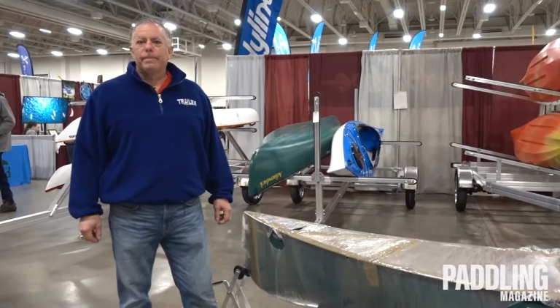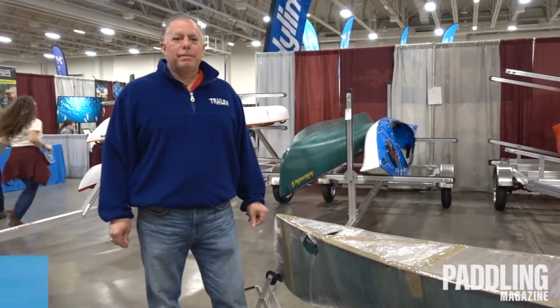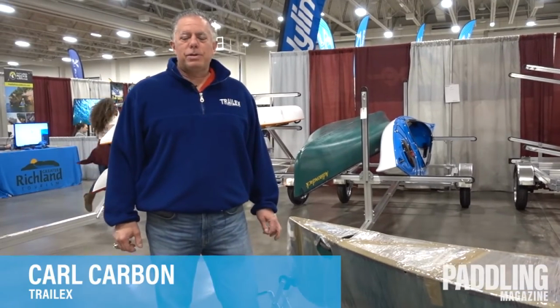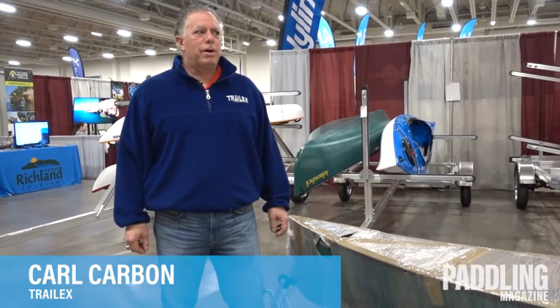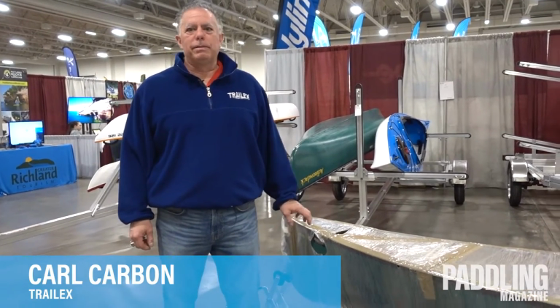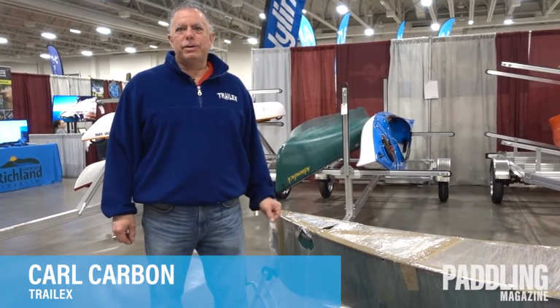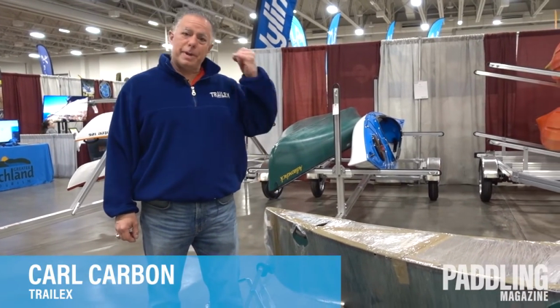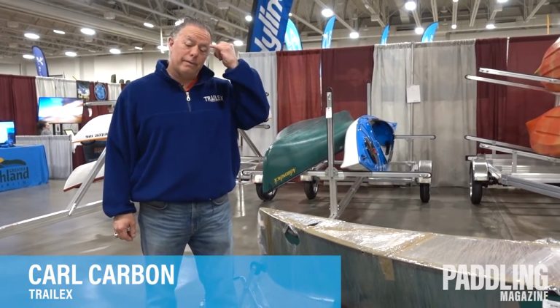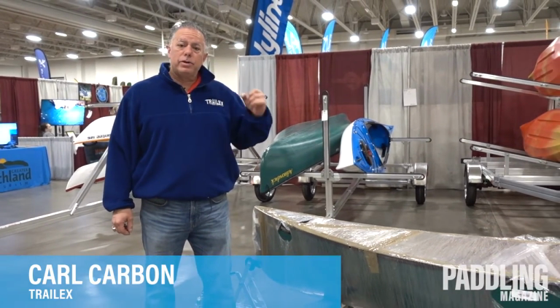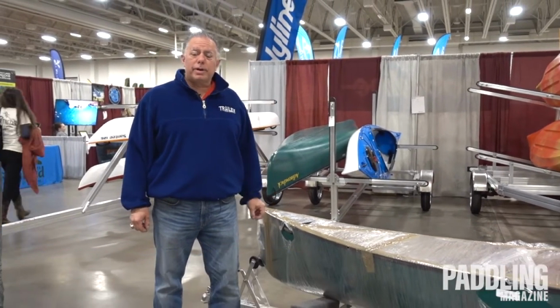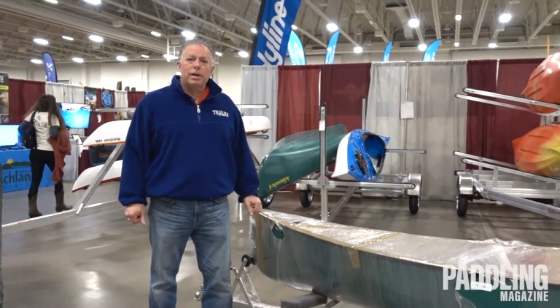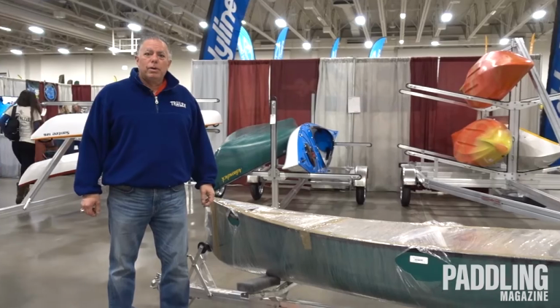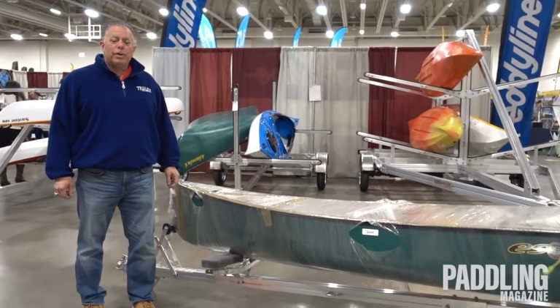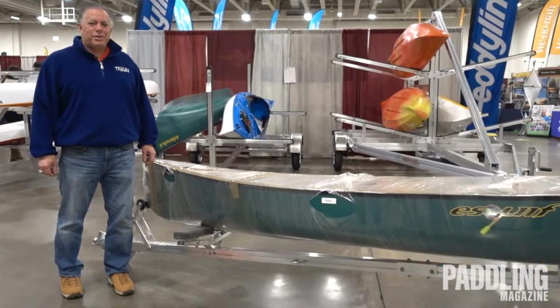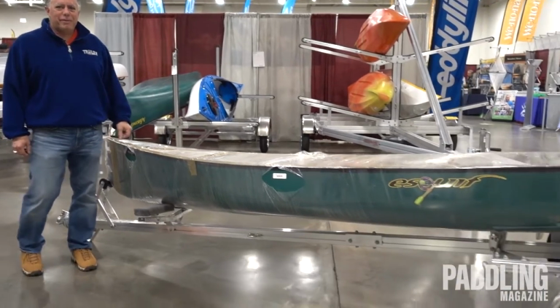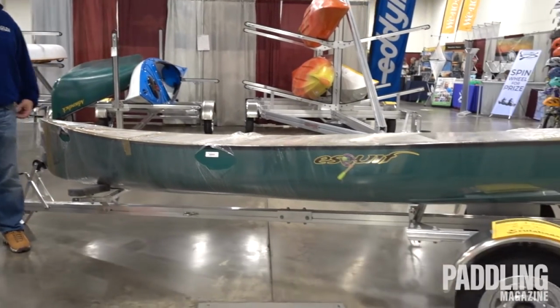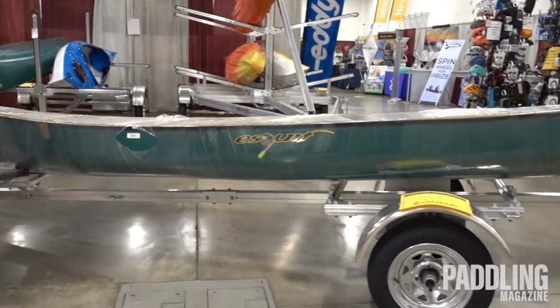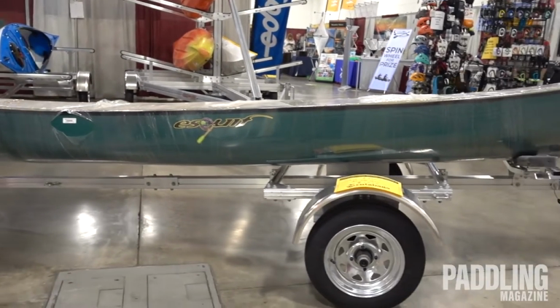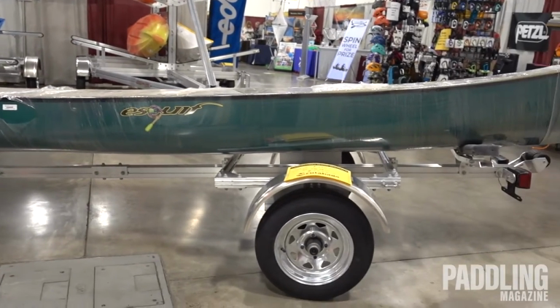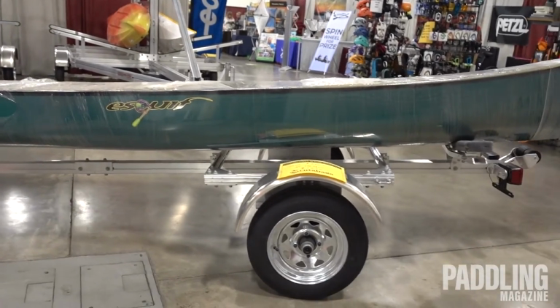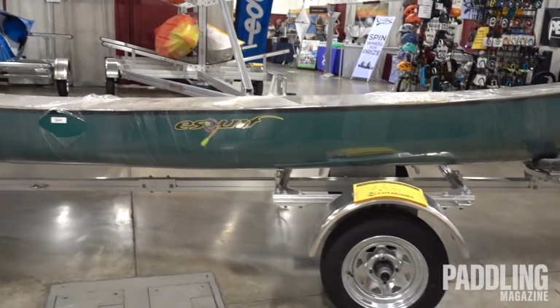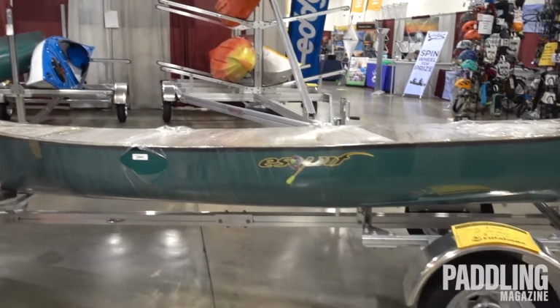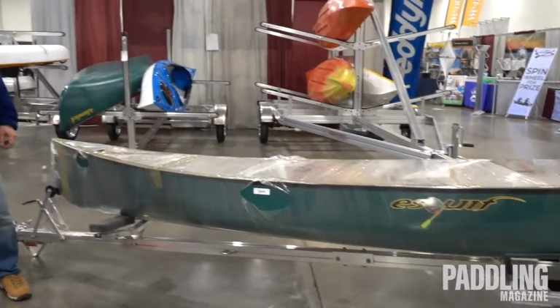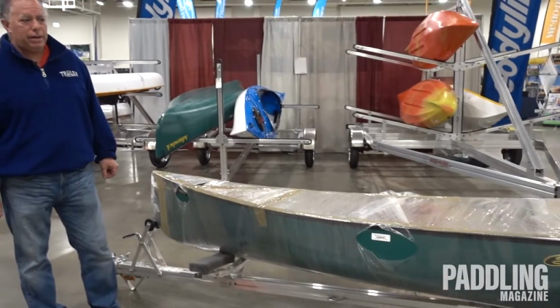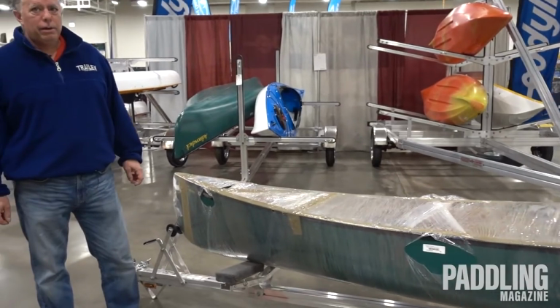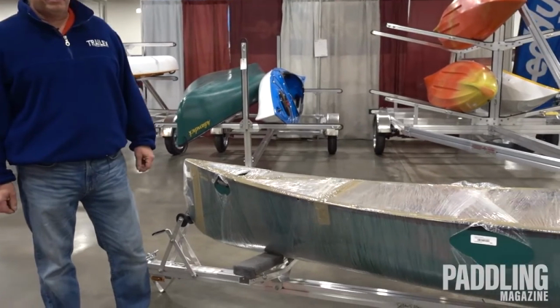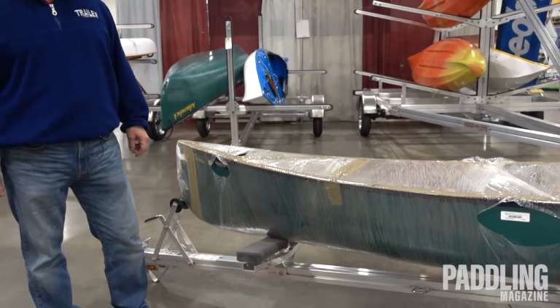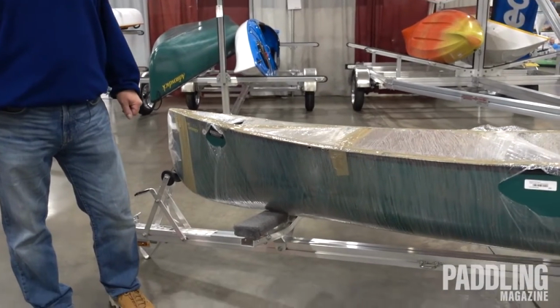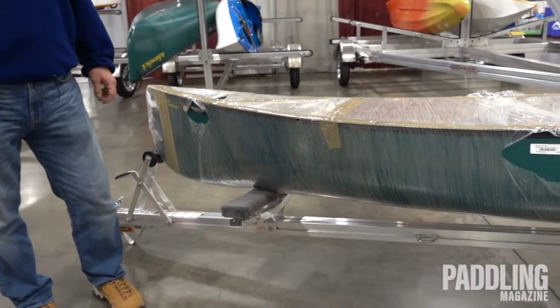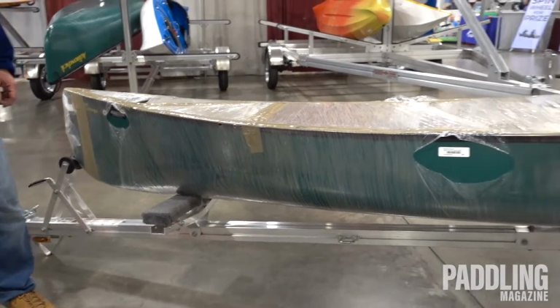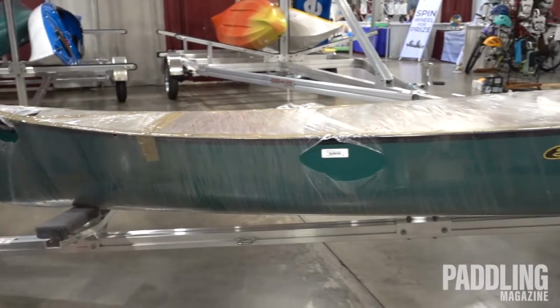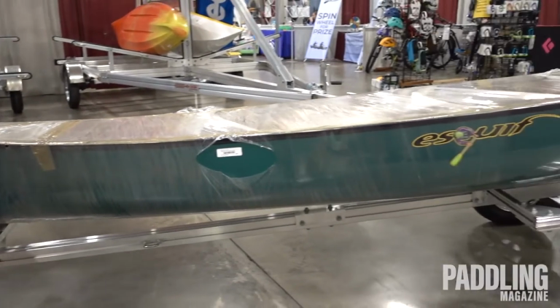My name is Carl Carbon, national sales manager of Trailex Trailers. We're the oldest trailer manufacturer in the United States. The trailer you're looking at now is our single trailer for a canoe, a kayak, or a small sailboat.